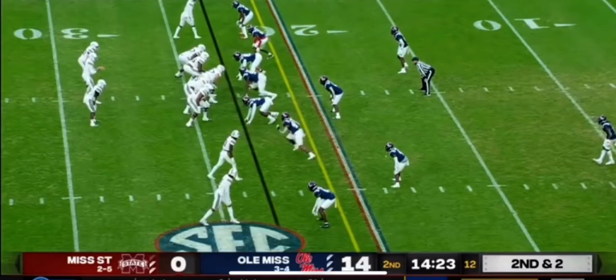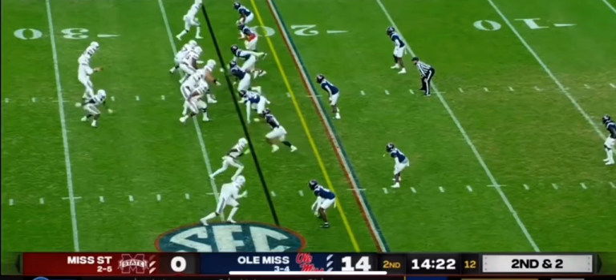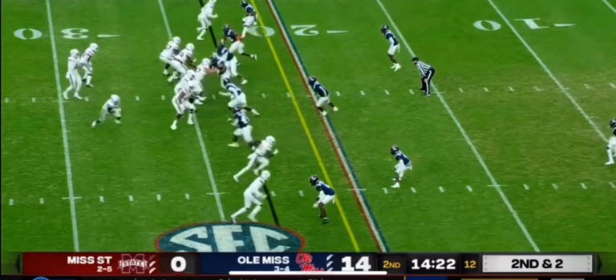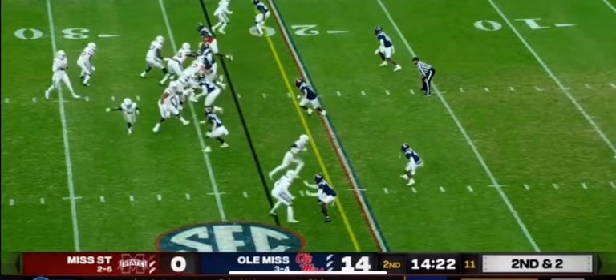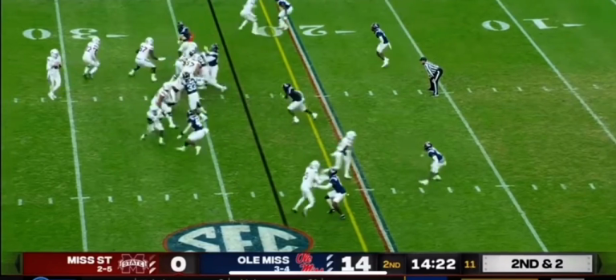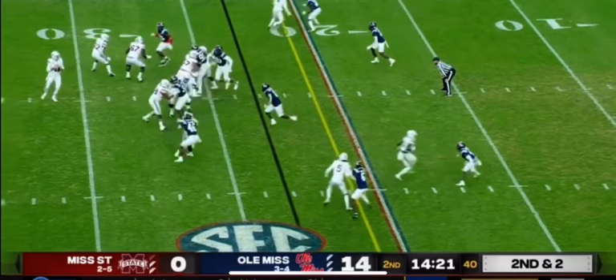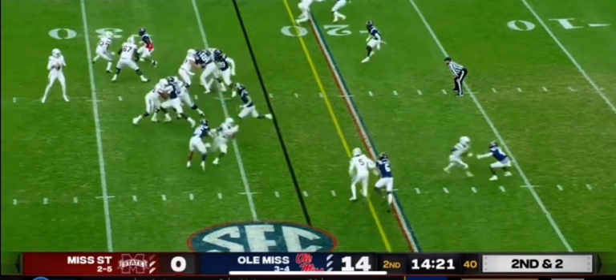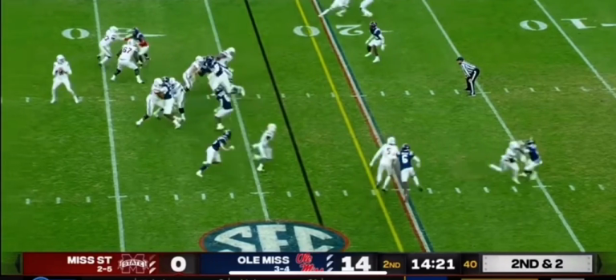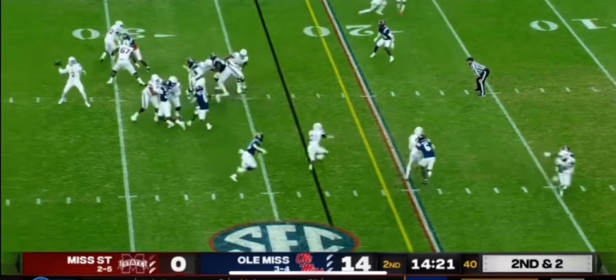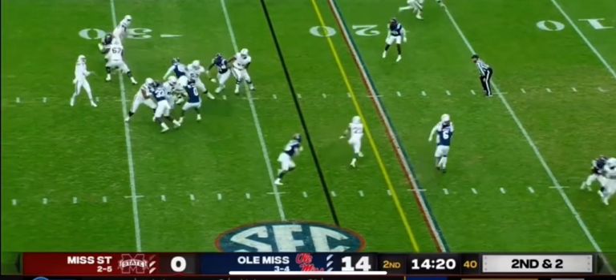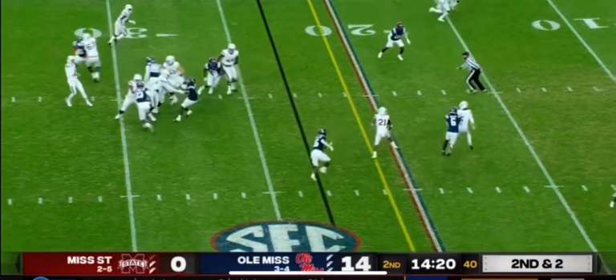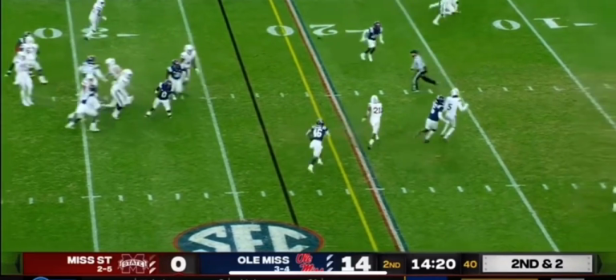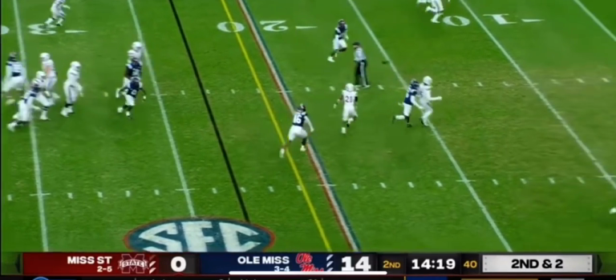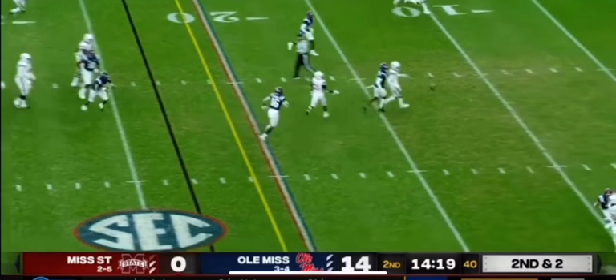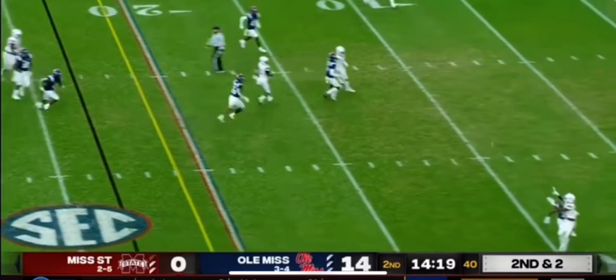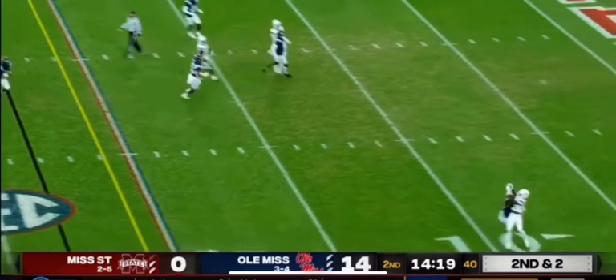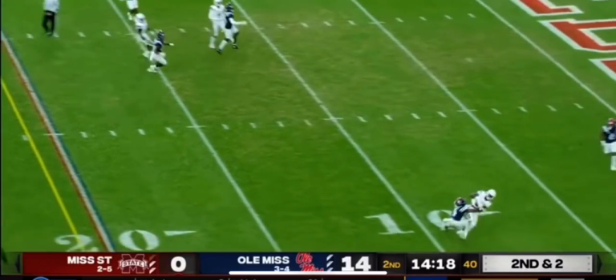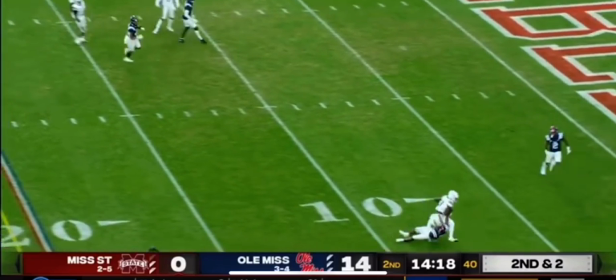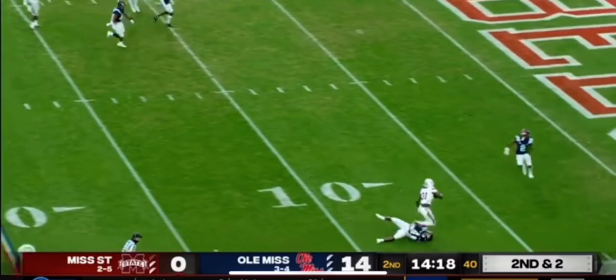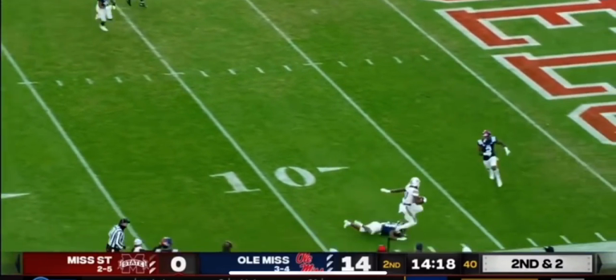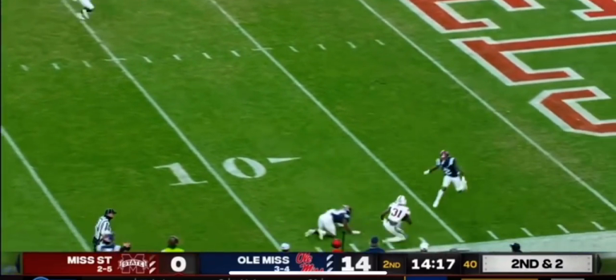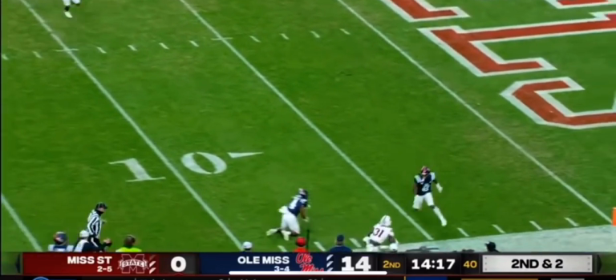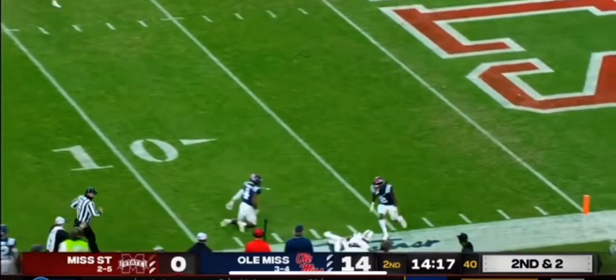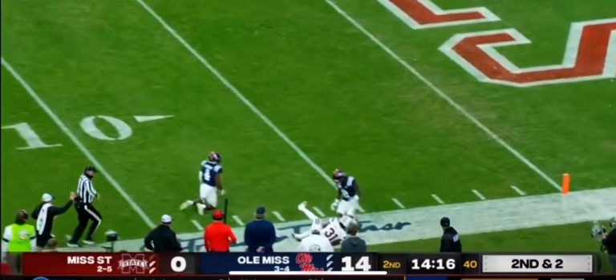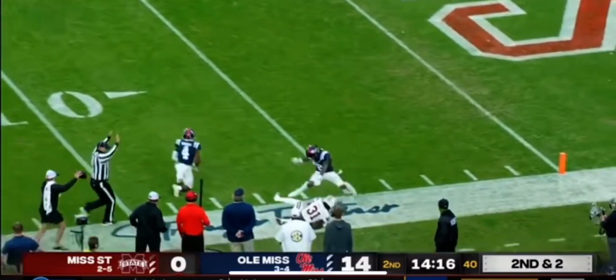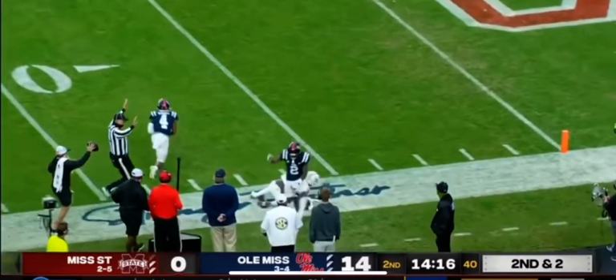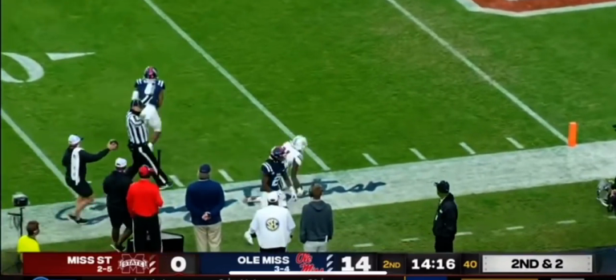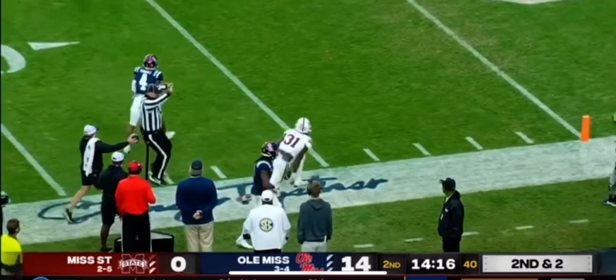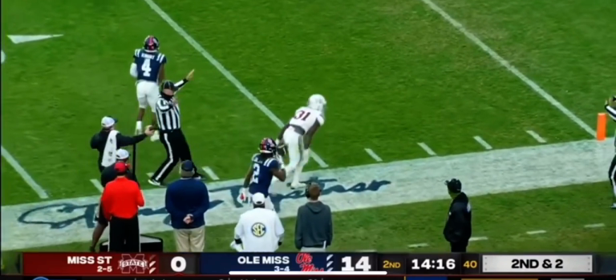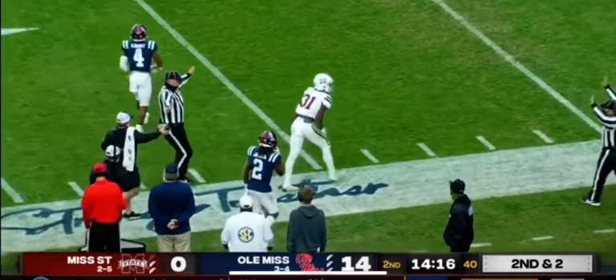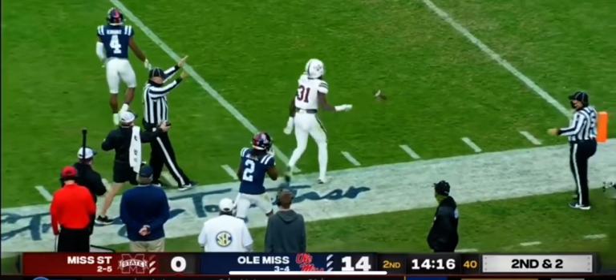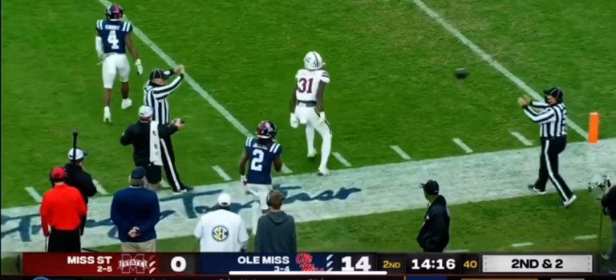The Bulldogs last week. Reese shows blitz, going to come on the left side. Rogers throws right side, and a nice catch by Wally, and he takes it down to the six-yard line.